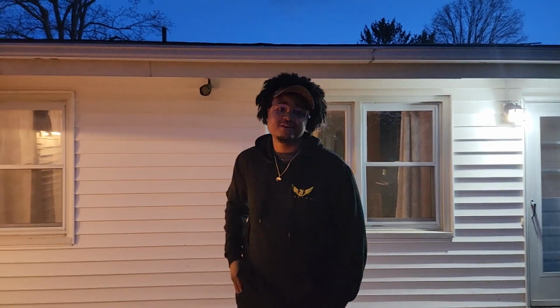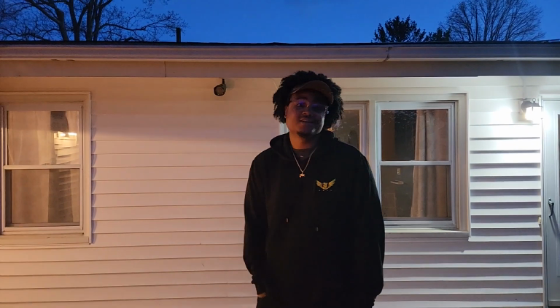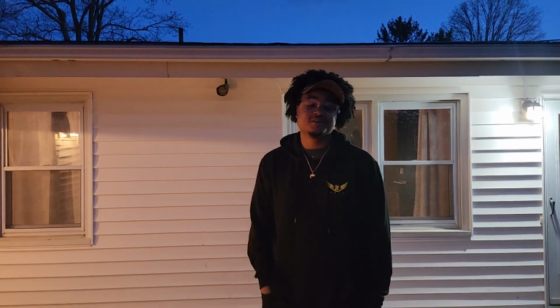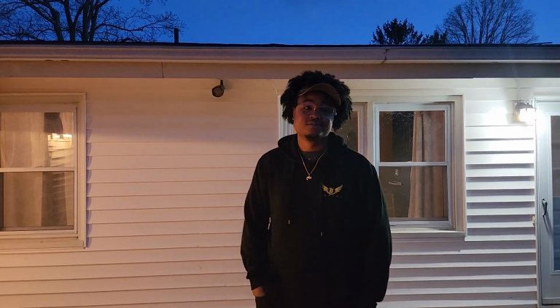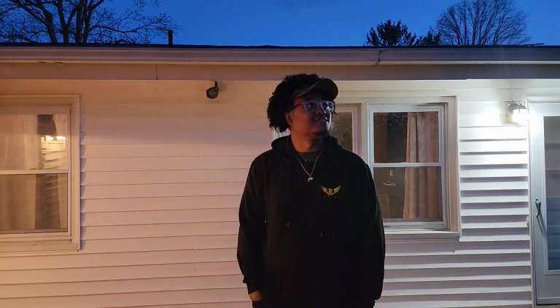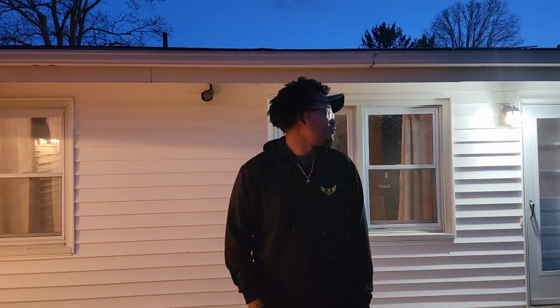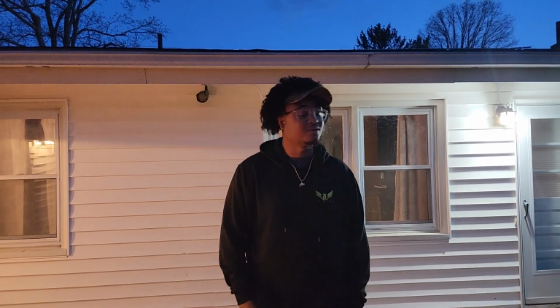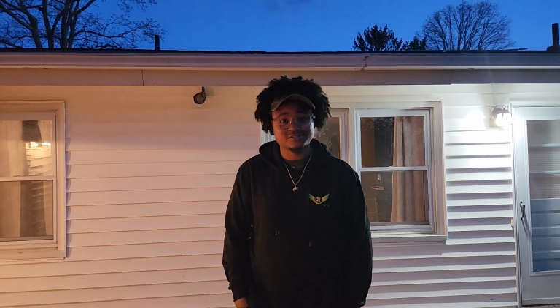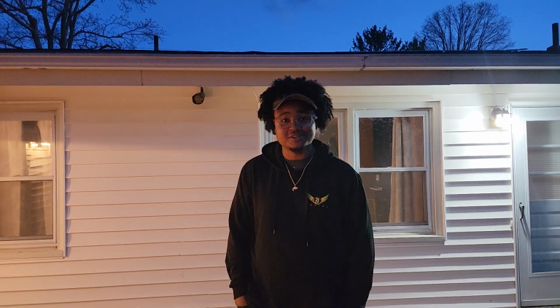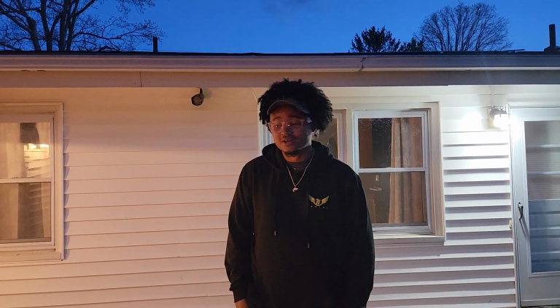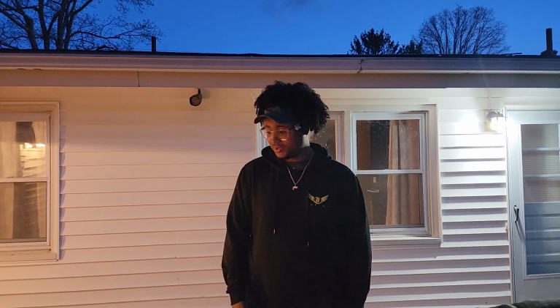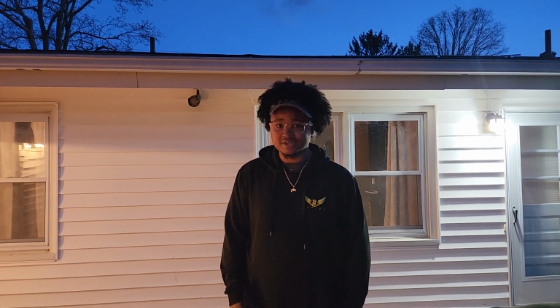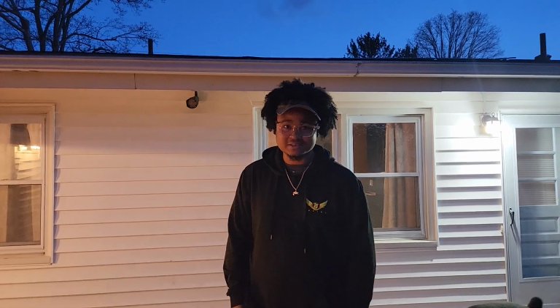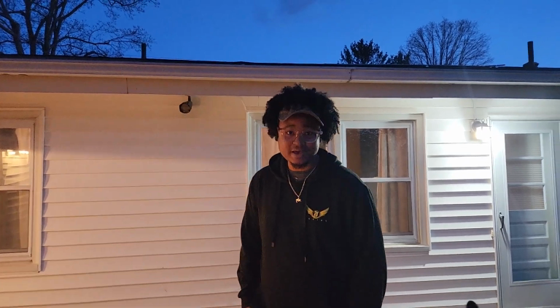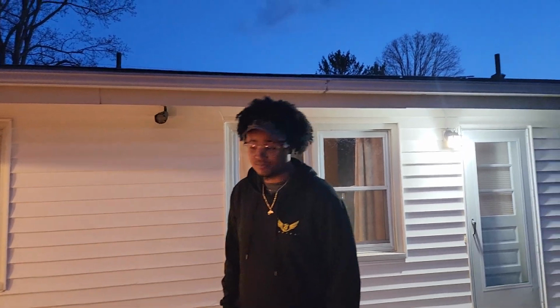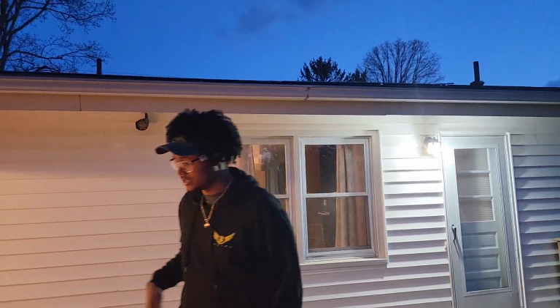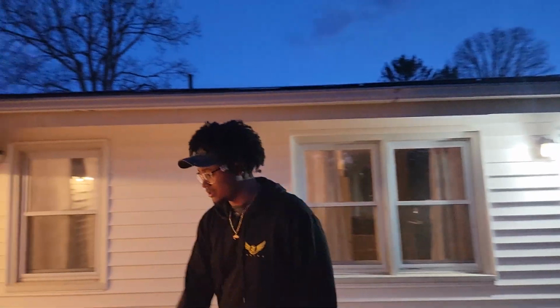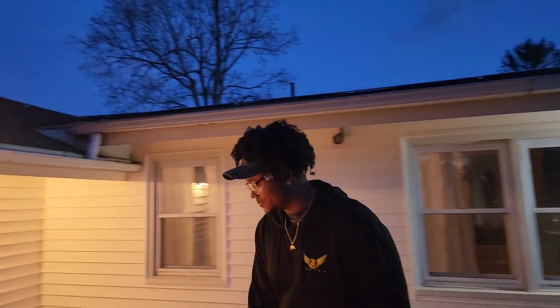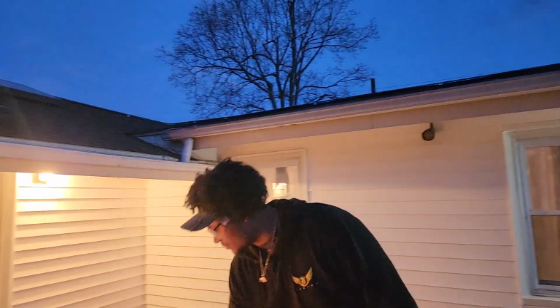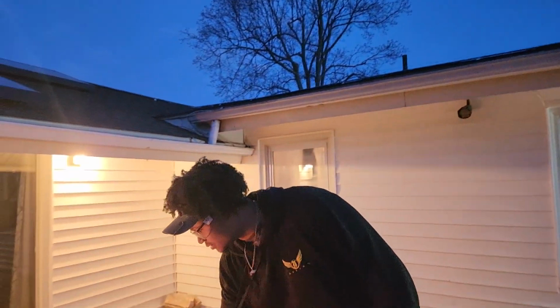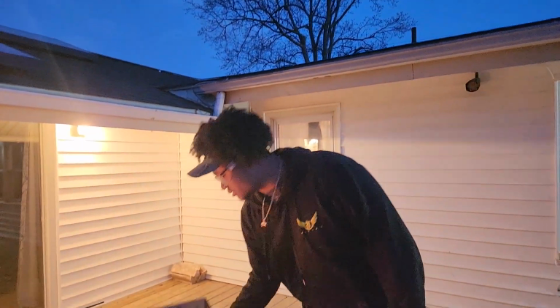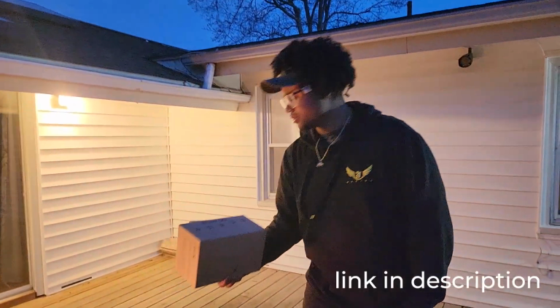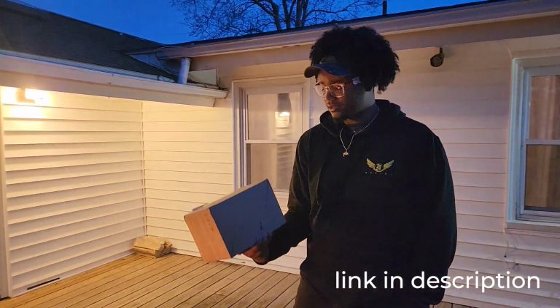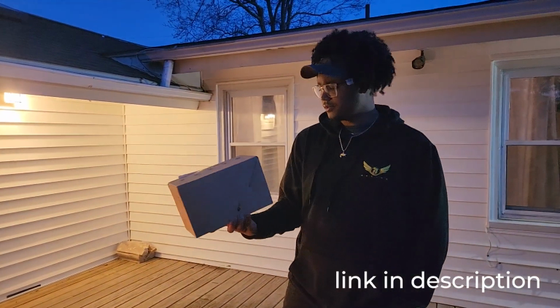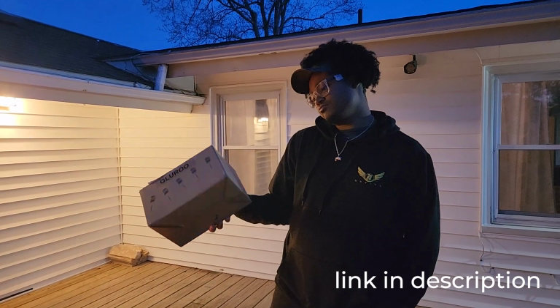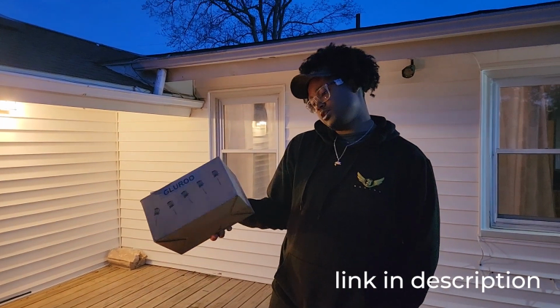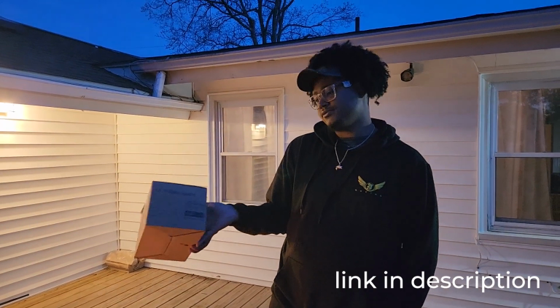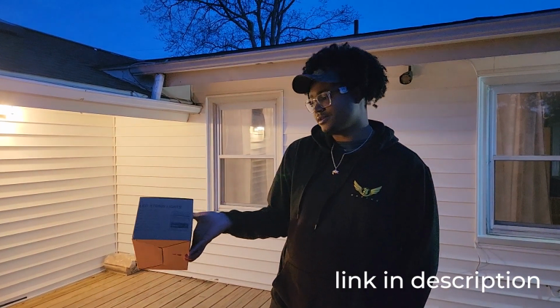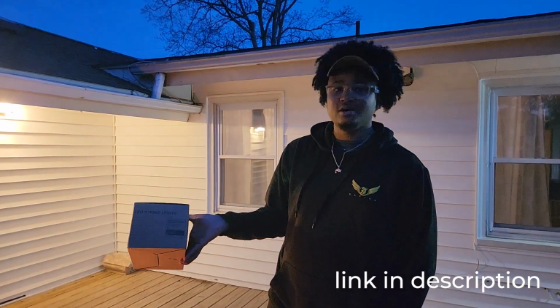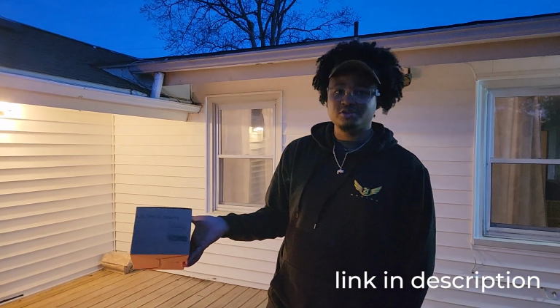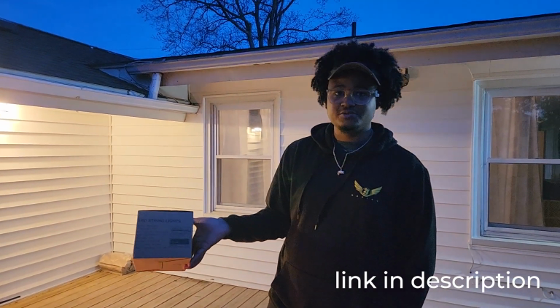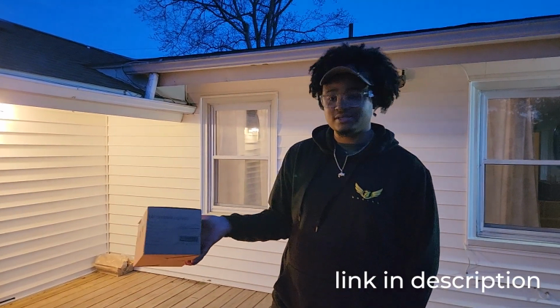Alright, in today's video — I guess tonight's video, the sun's already going down — I'm putting up some deck lights on the patio. I got this box from Amazon, it's a 60-foot LED string lights for the back deck.